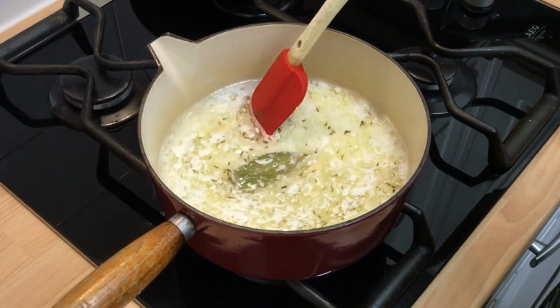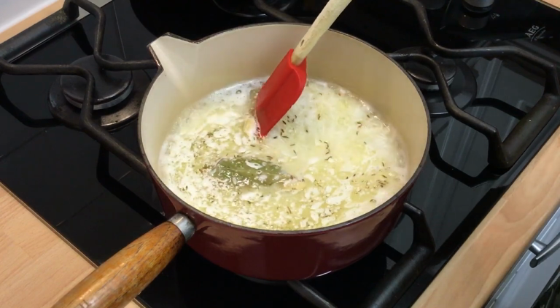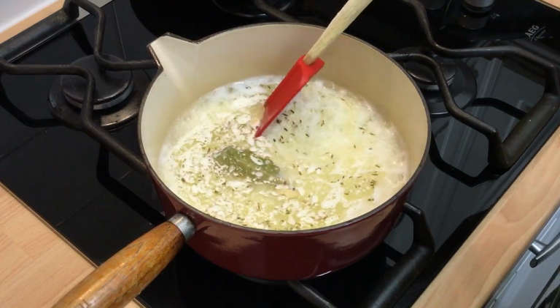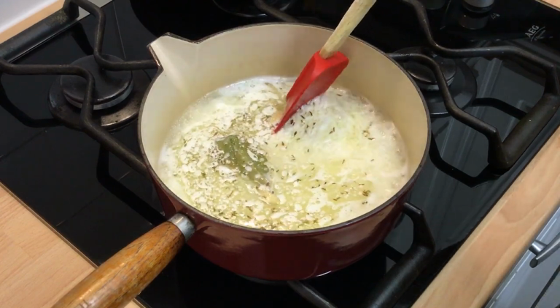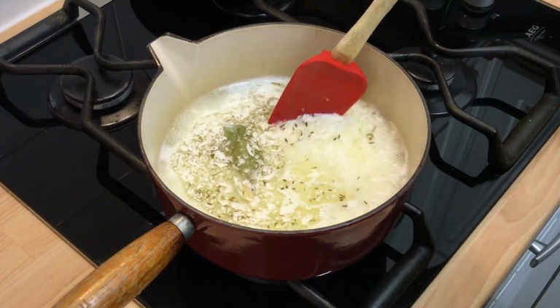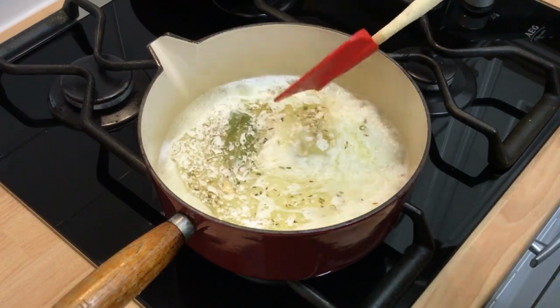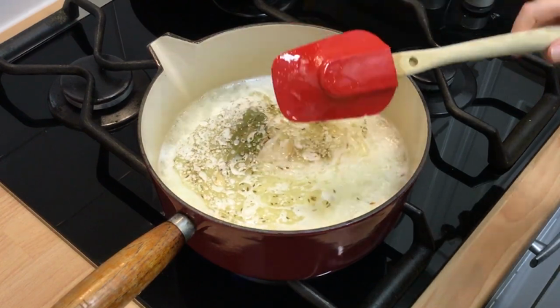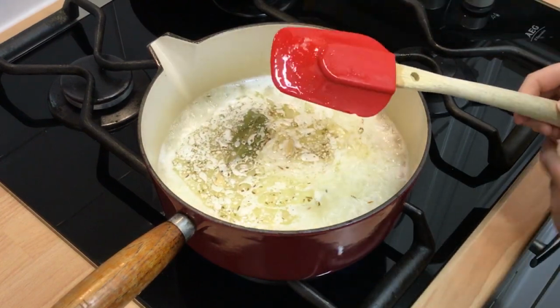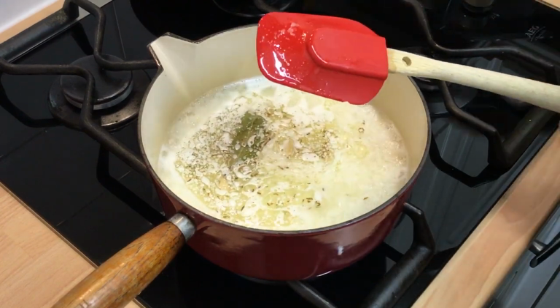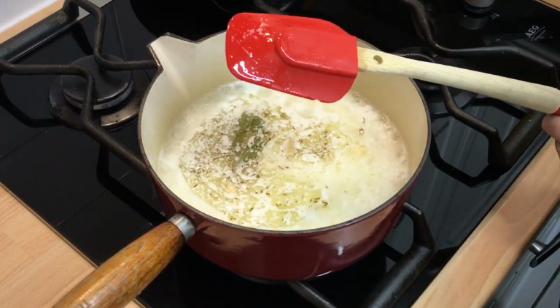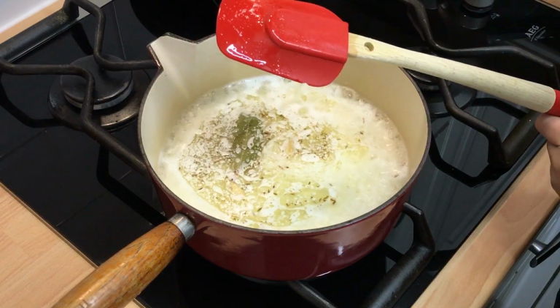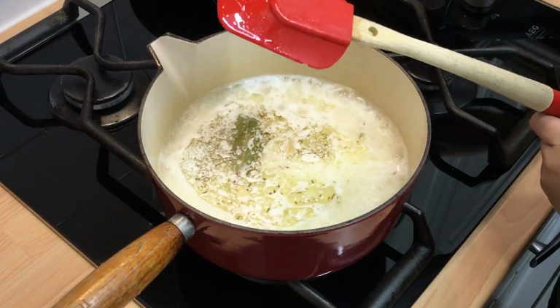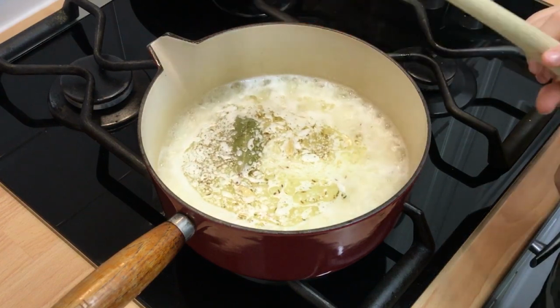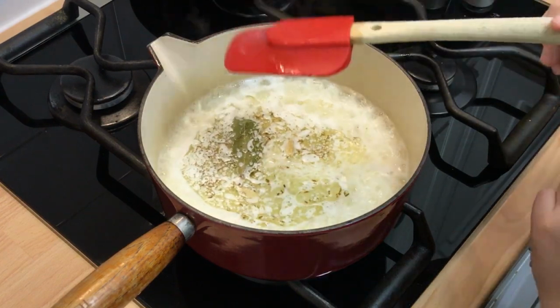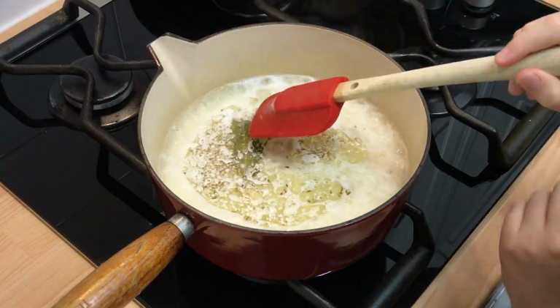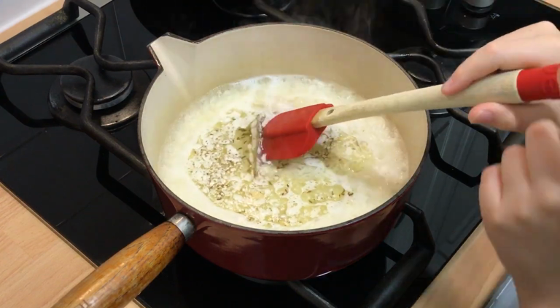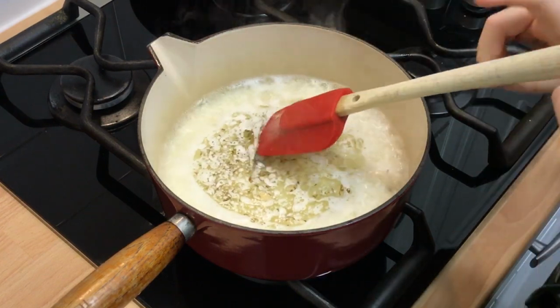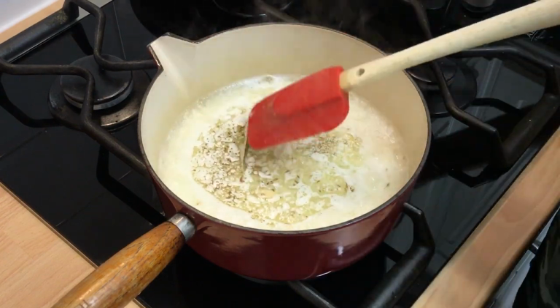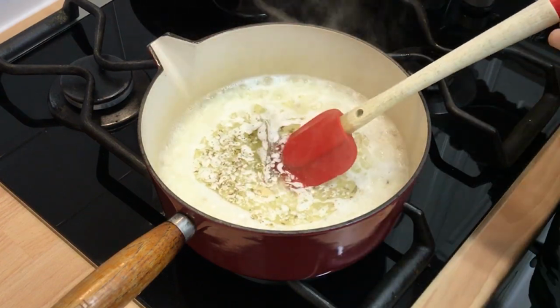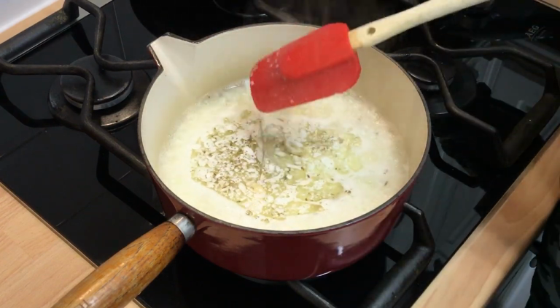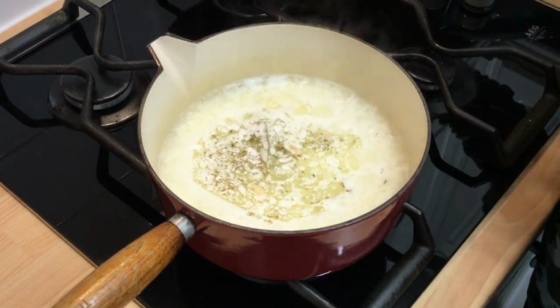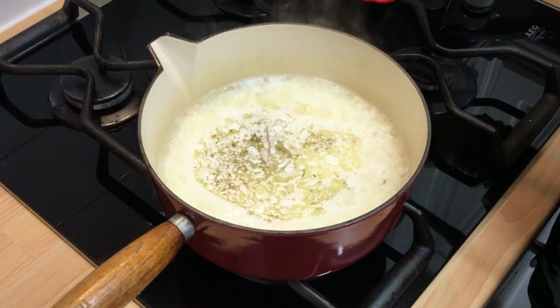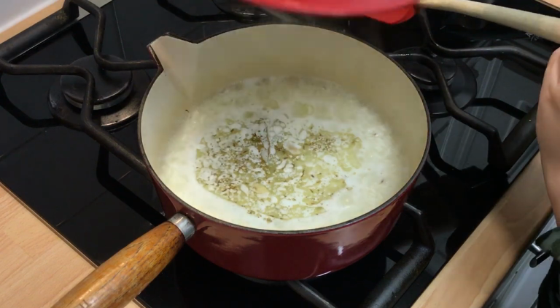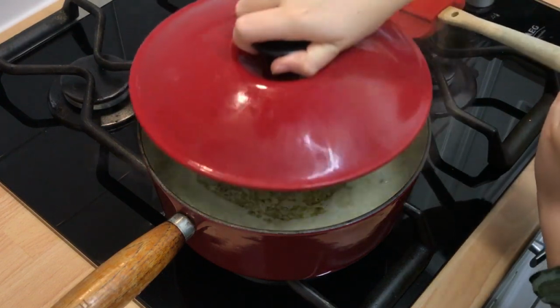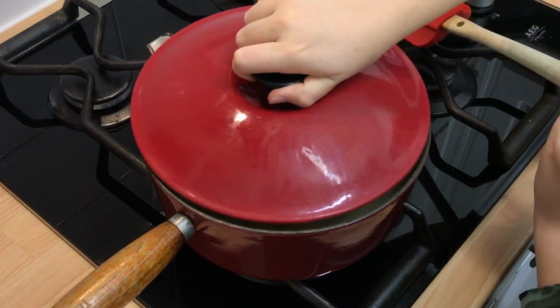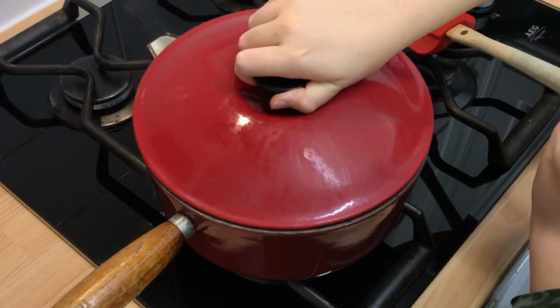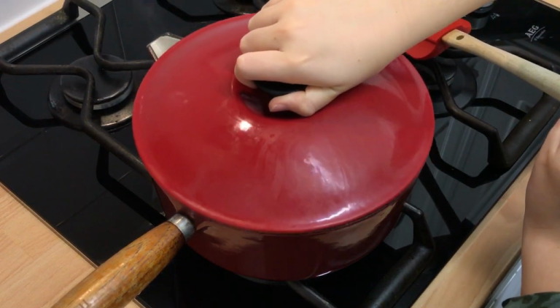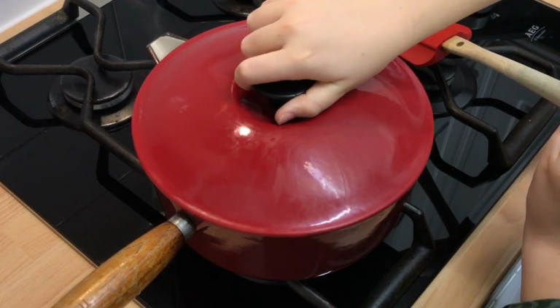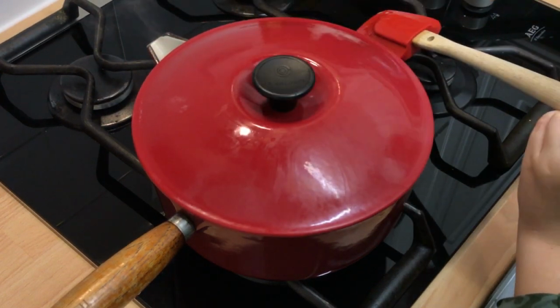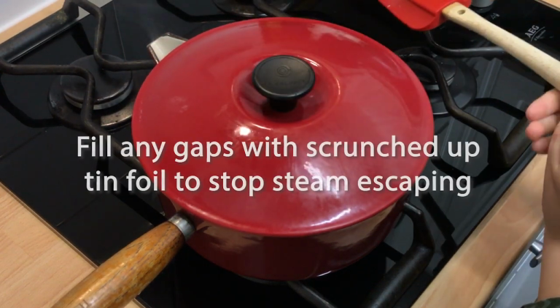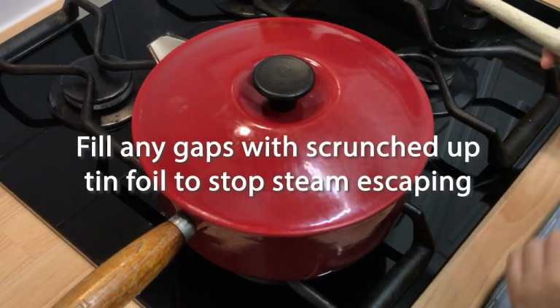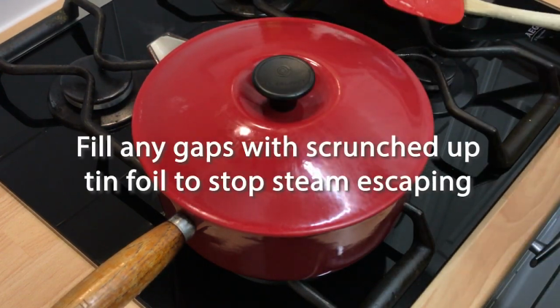Bring to a boil, stir once, then reduce the heat to its lowest setting. Cover the pot and cook for 15 minutes. Do not lift the lid, as it is the steam that cooks the rice.